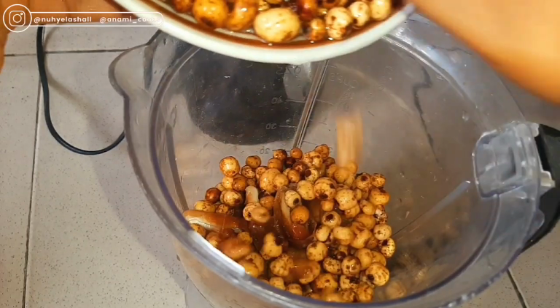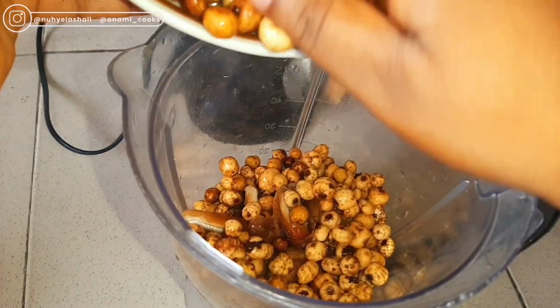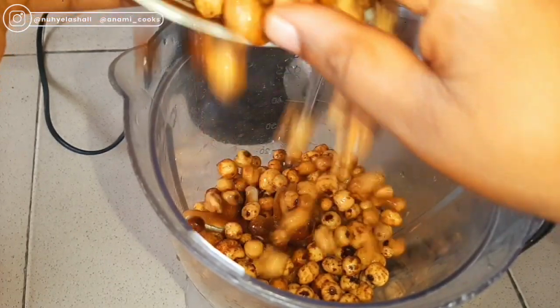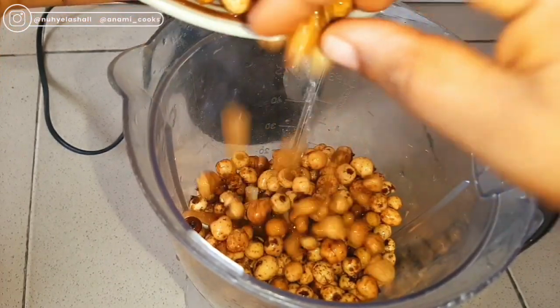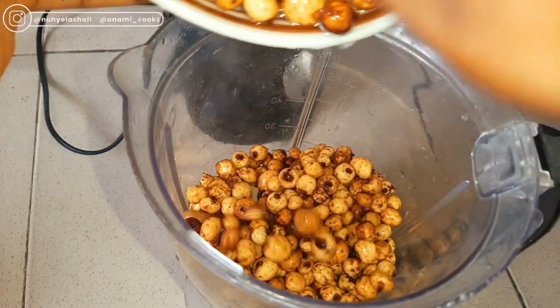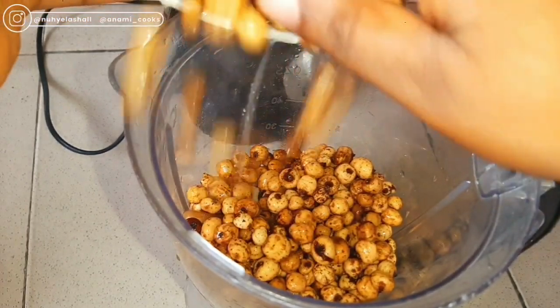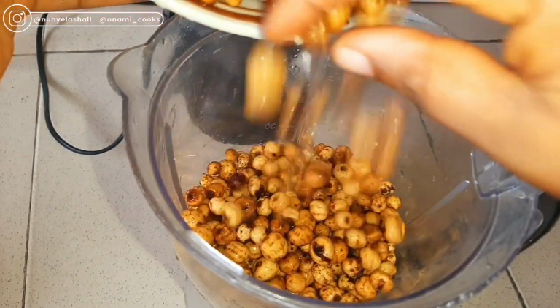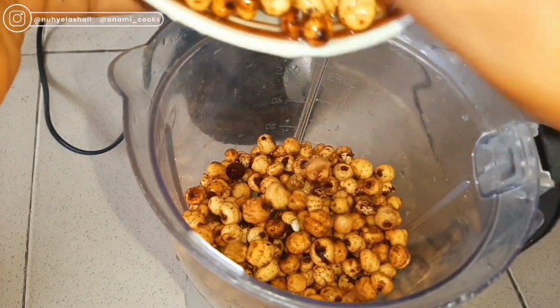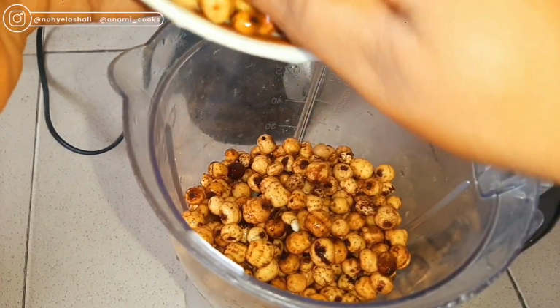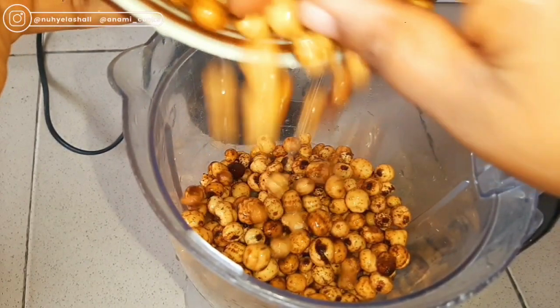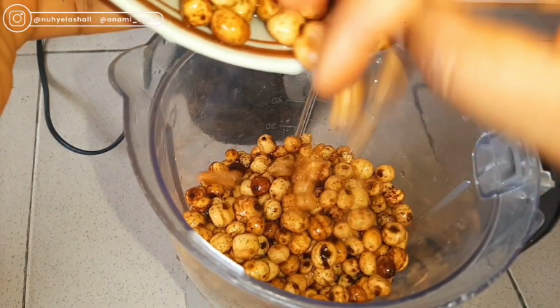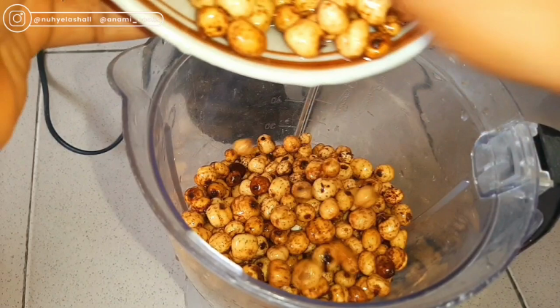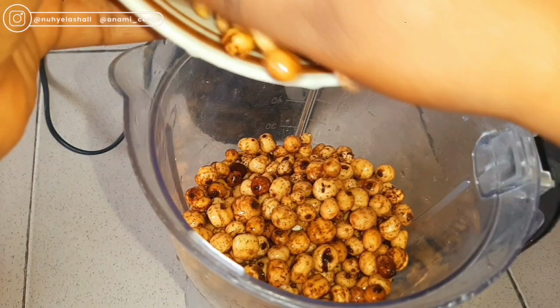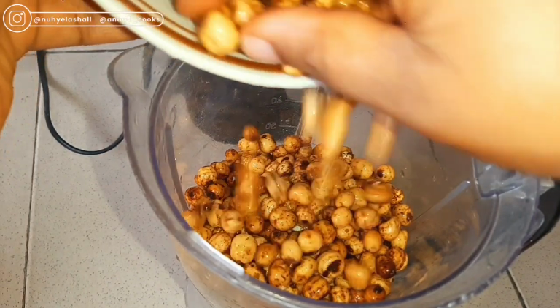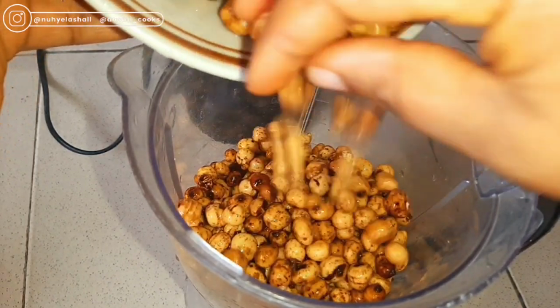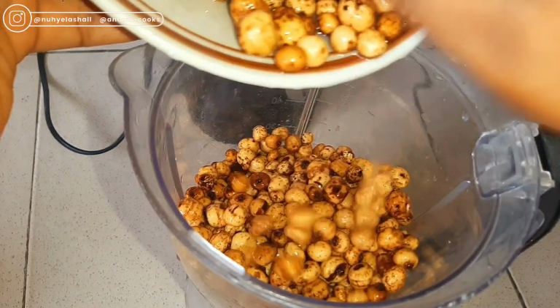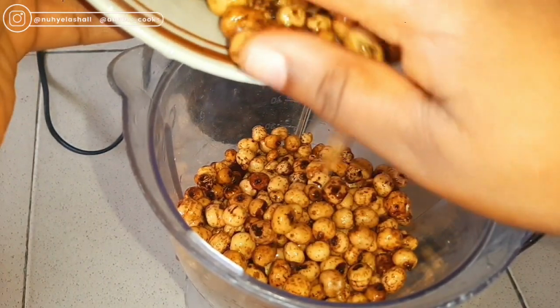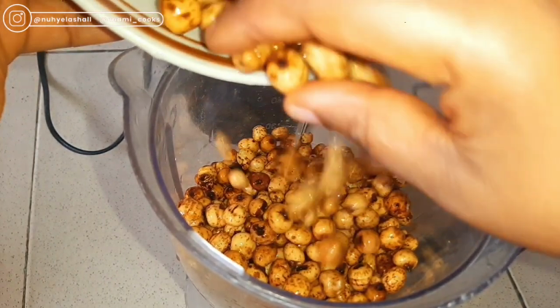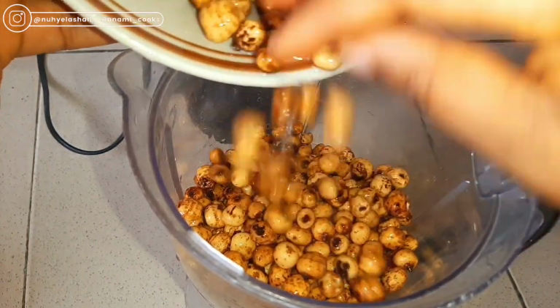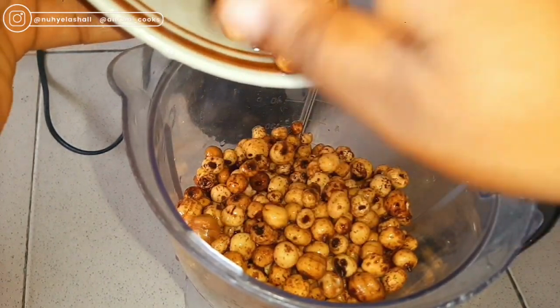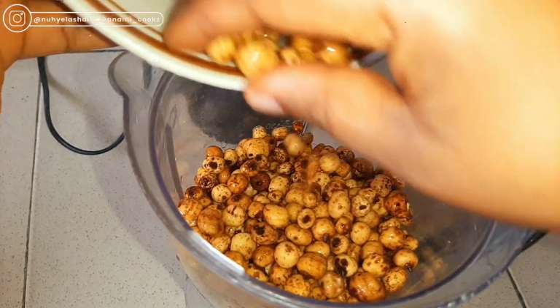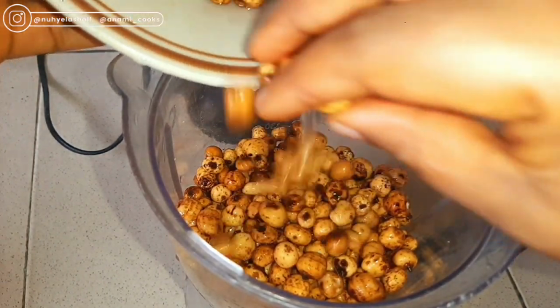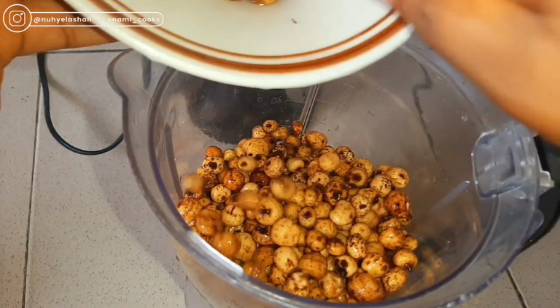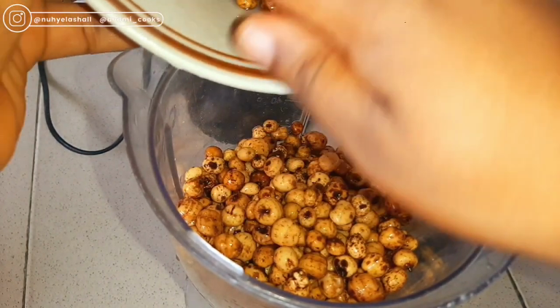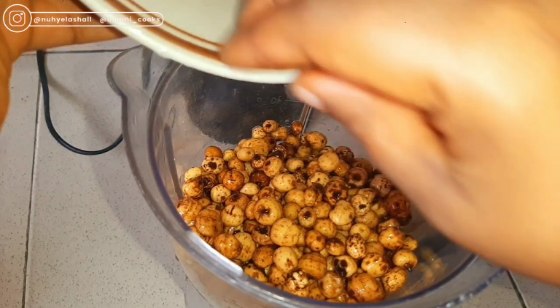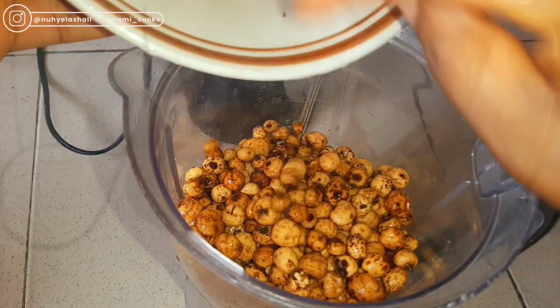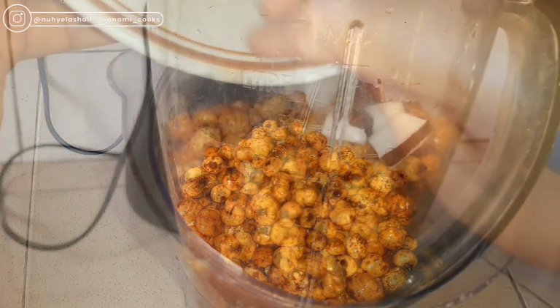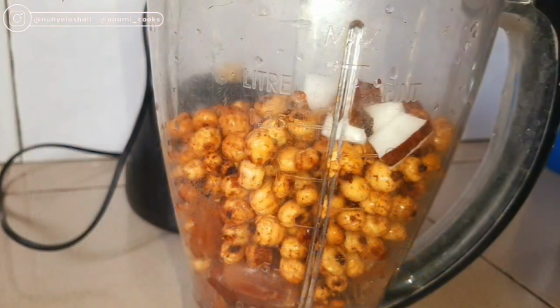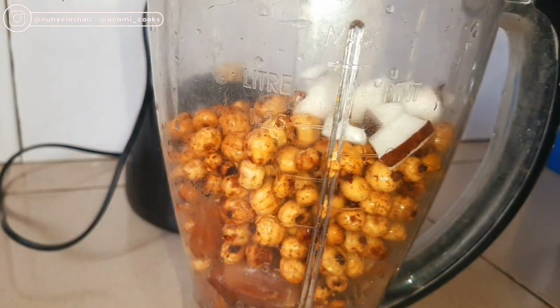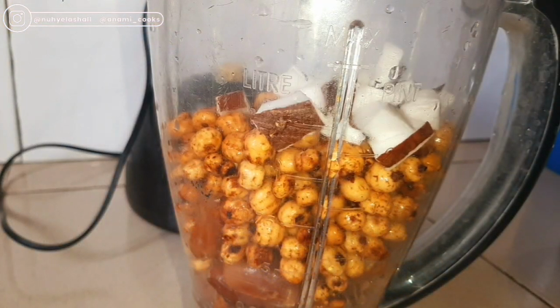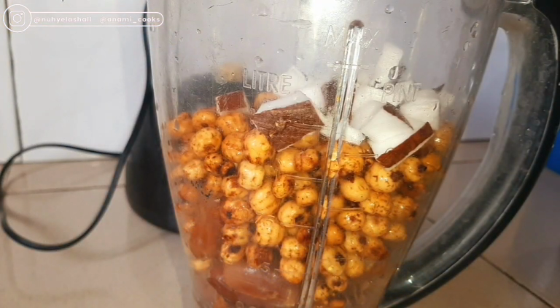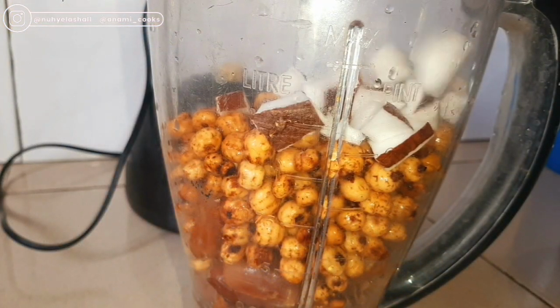Then I'm going to be adding my Tiger Nuts. Tiger Nuts help to reduce blood glucose levels. They promote bone health, help to boost your immune system, and help to improve digestion as well. They are a great antioxidant and support your heart health.